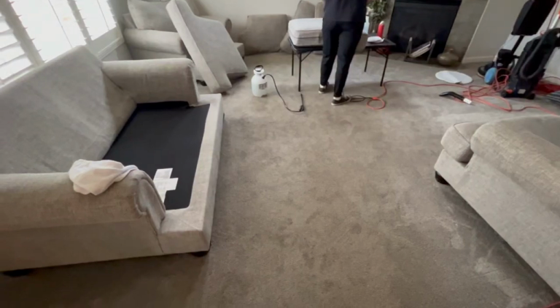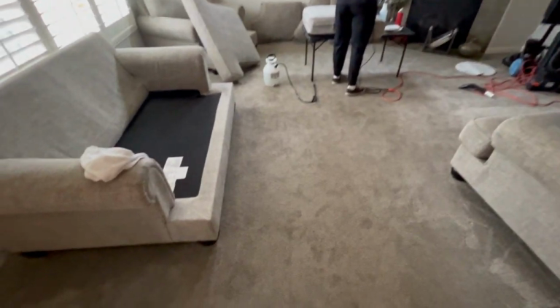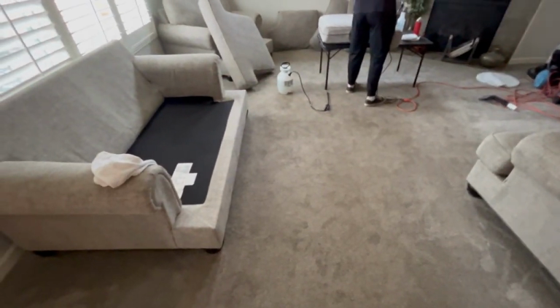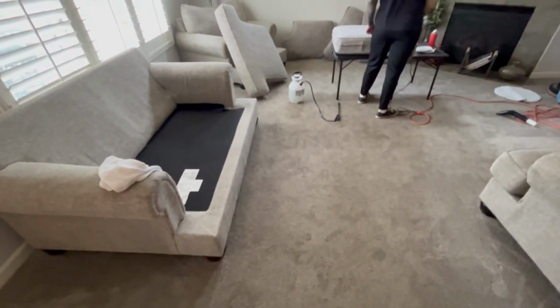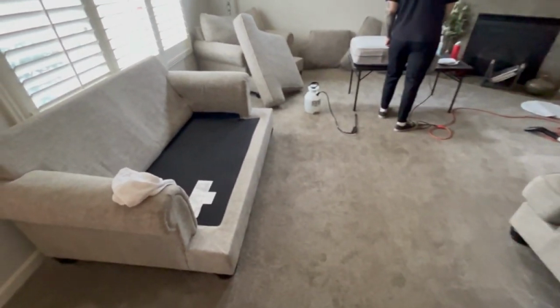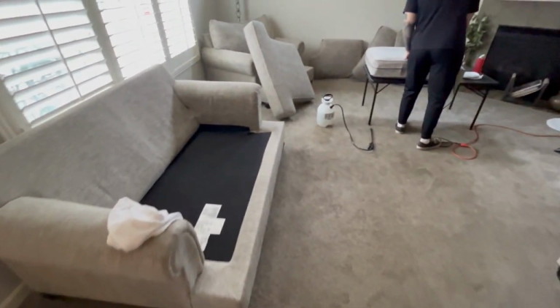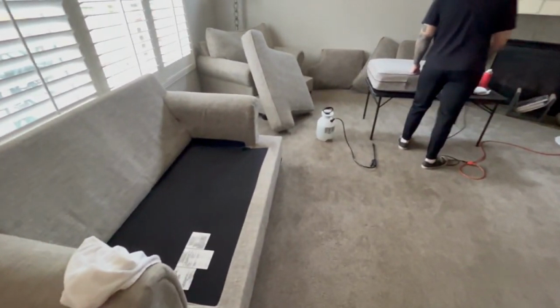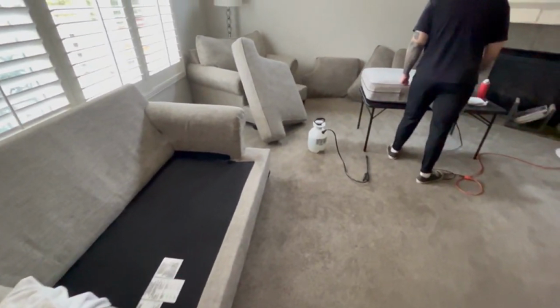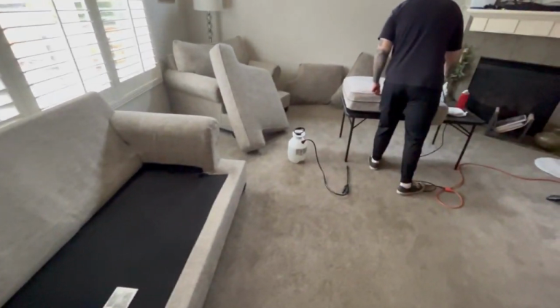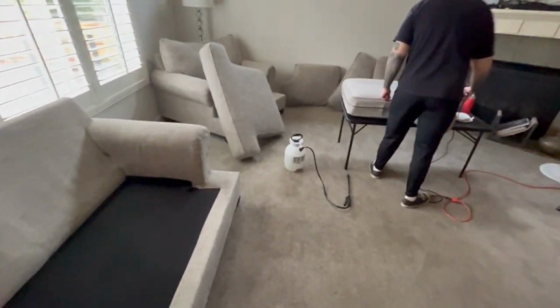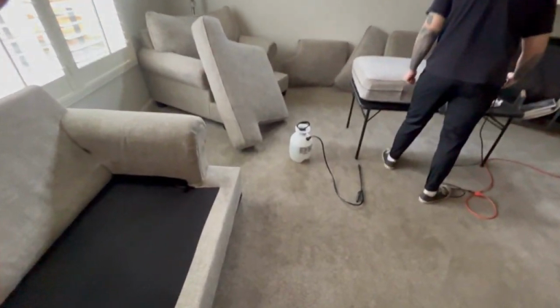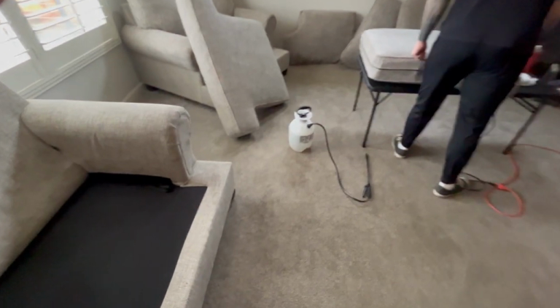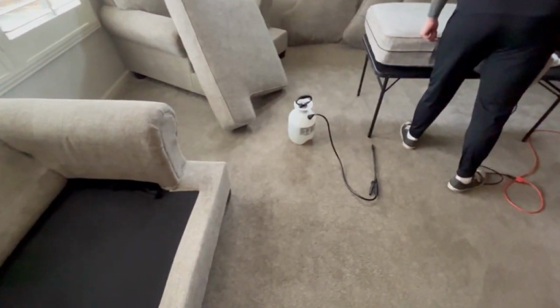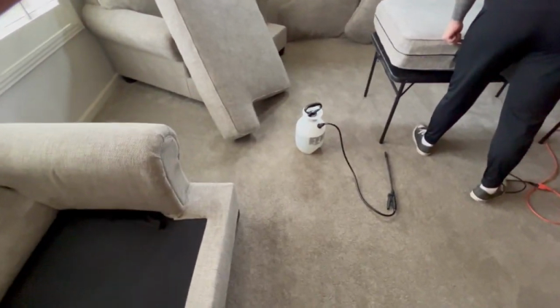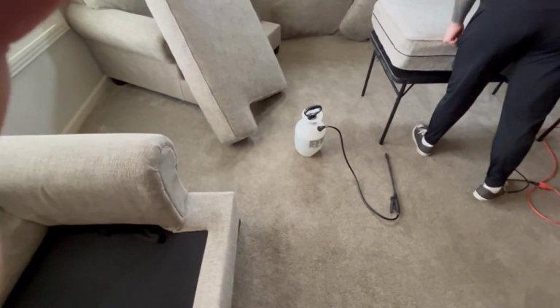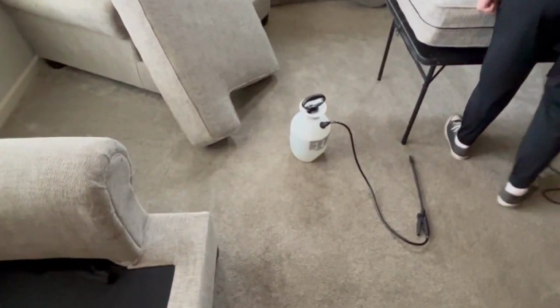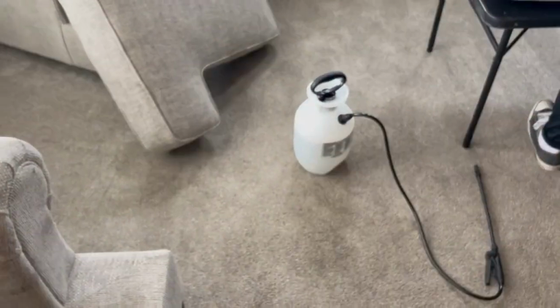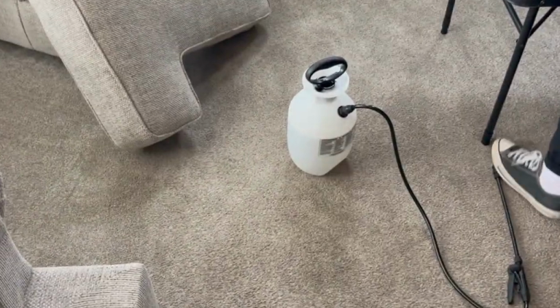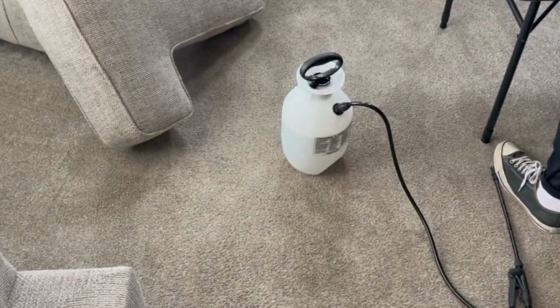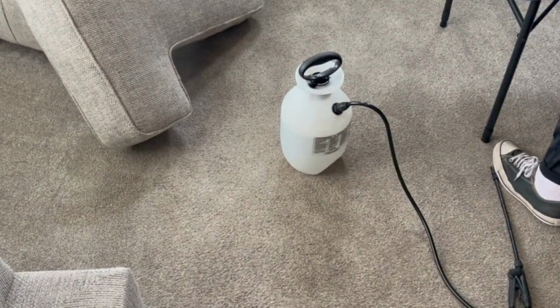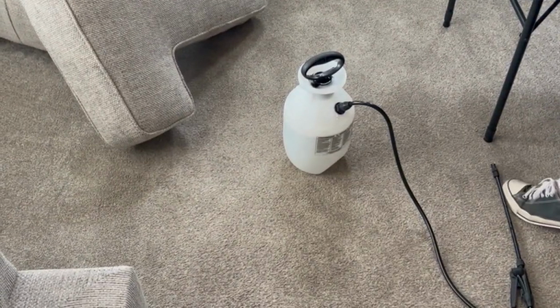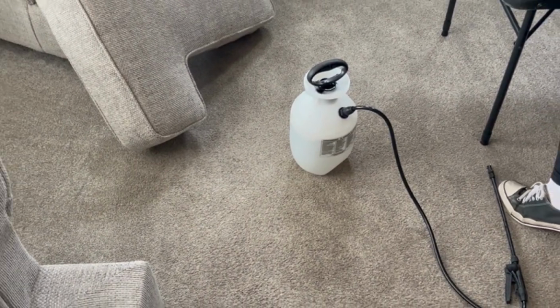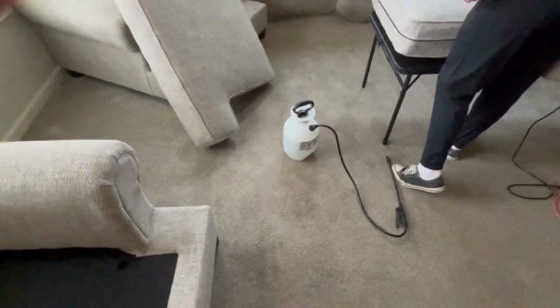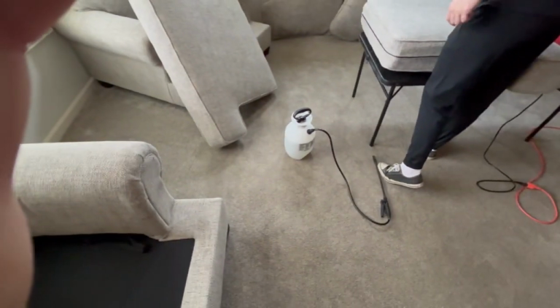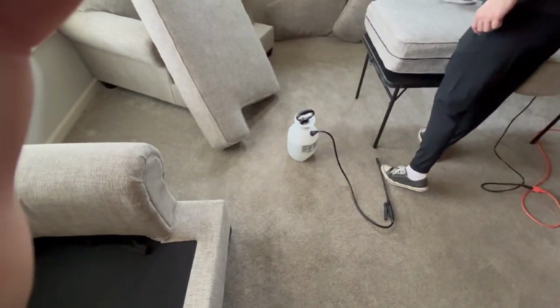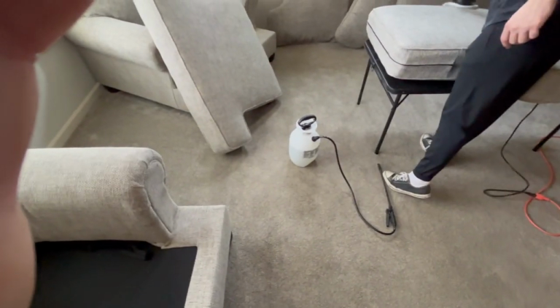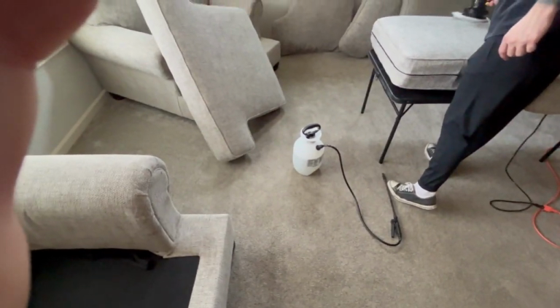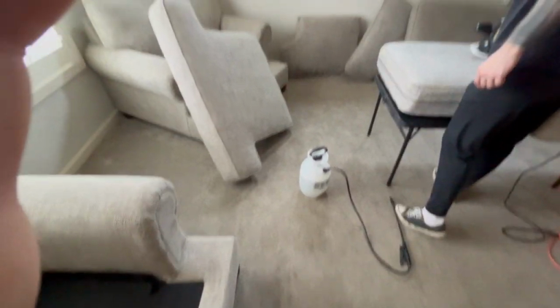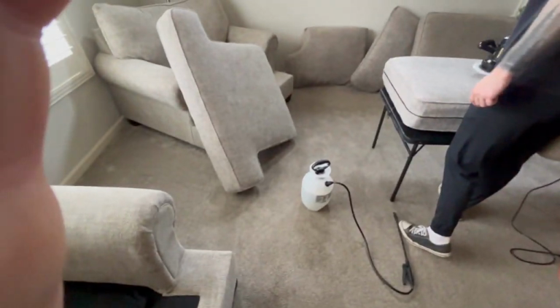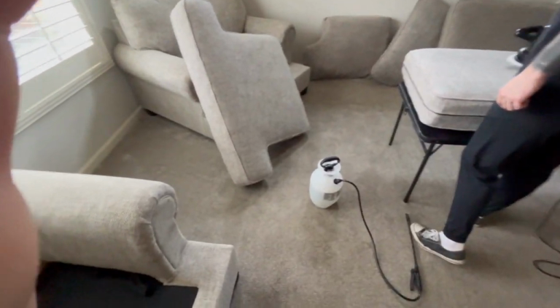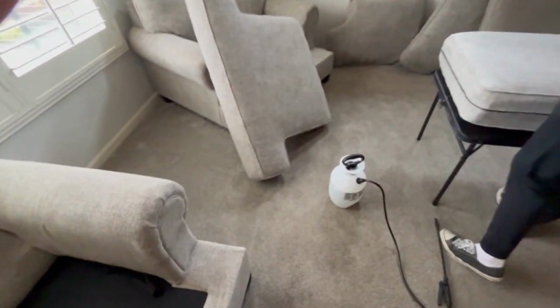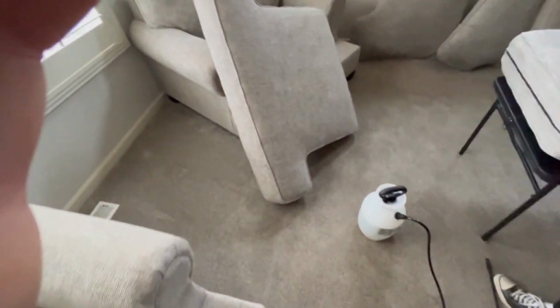What is up, YouTubers? It's your boy, Polly C, coming at you with another episode of Carpet Cleaning Guys Vlogs.